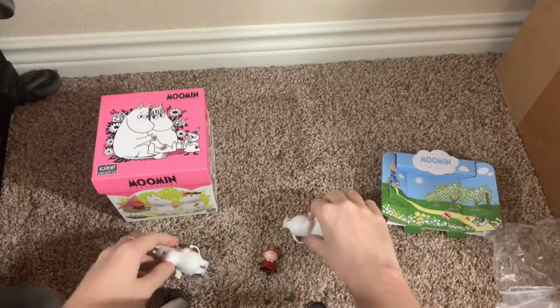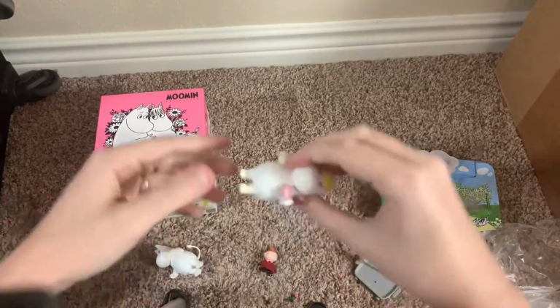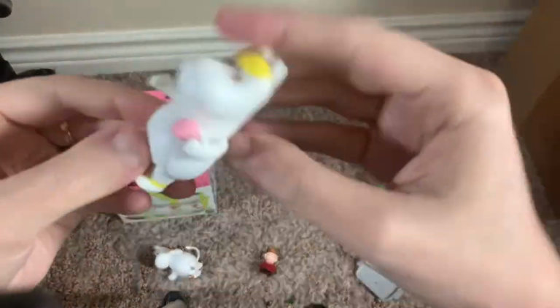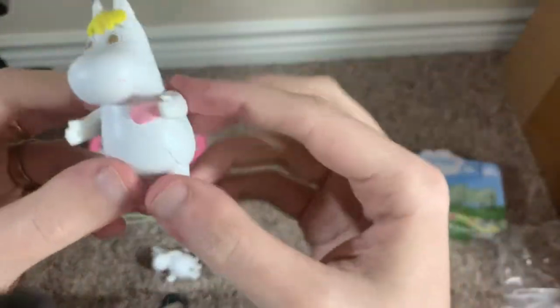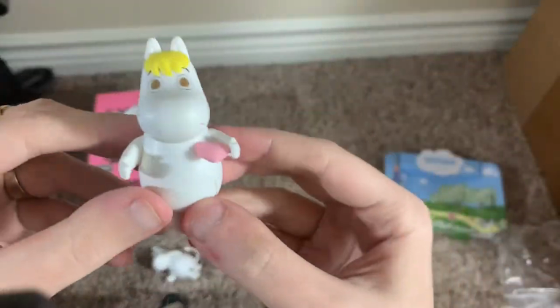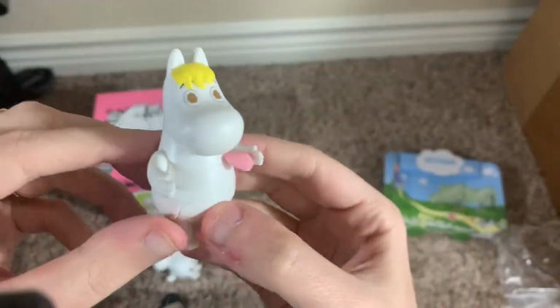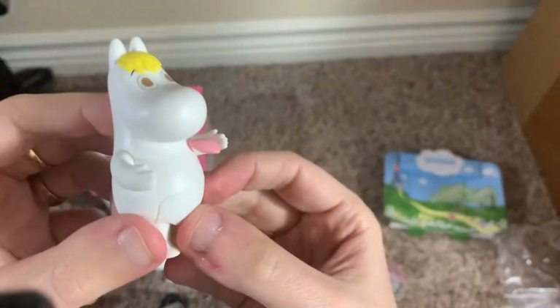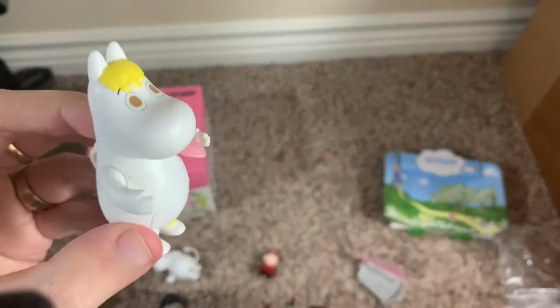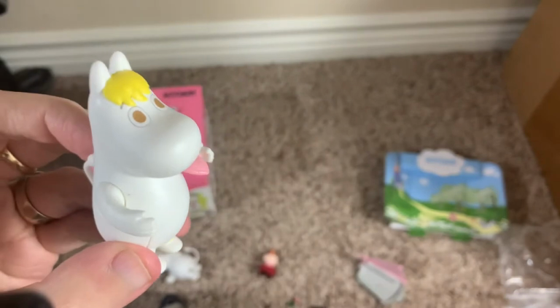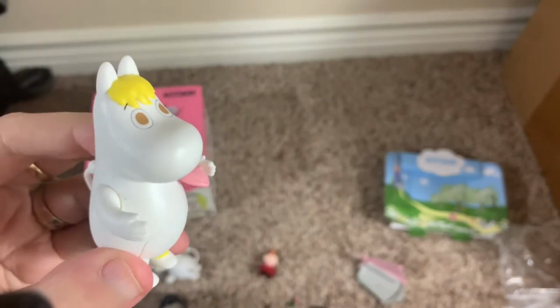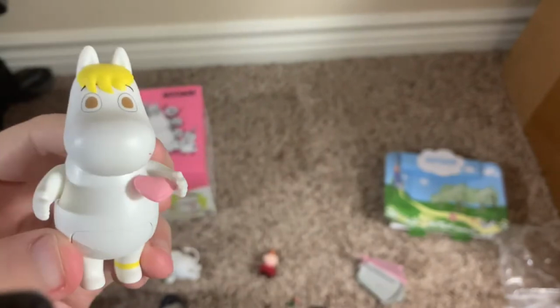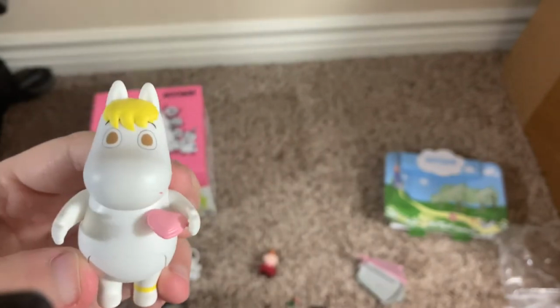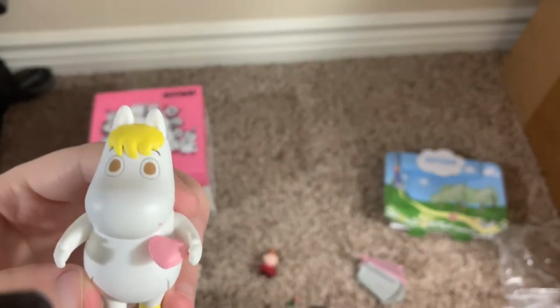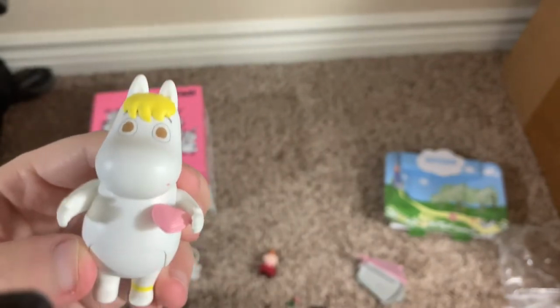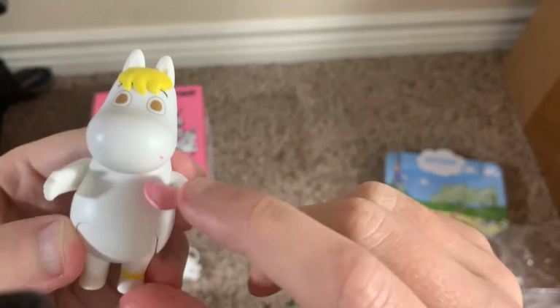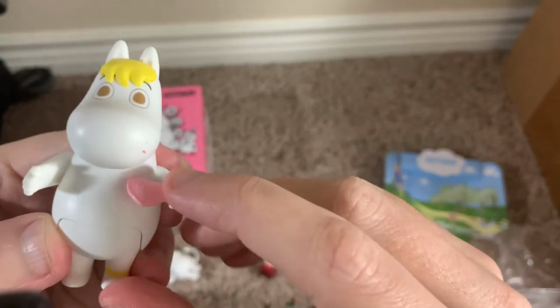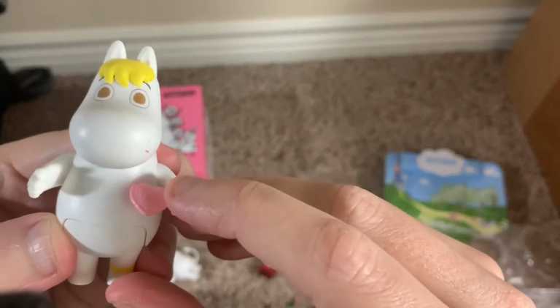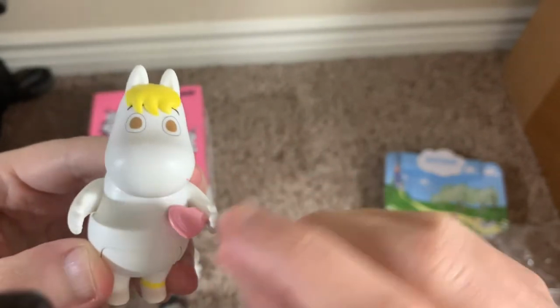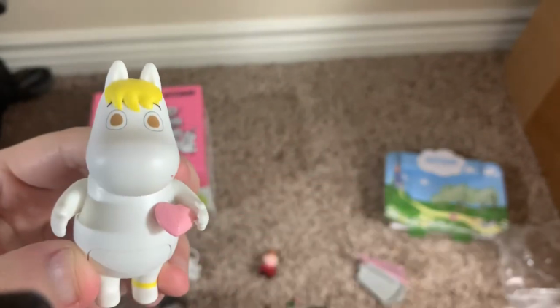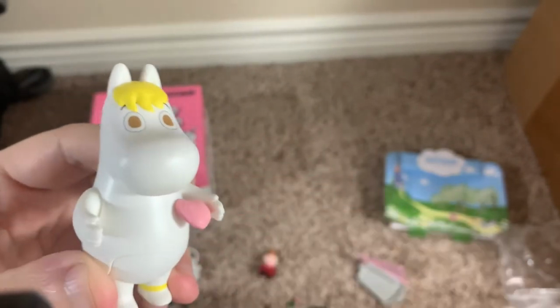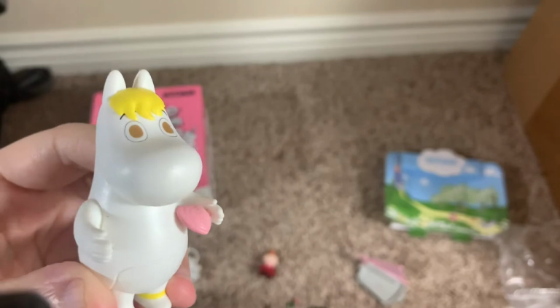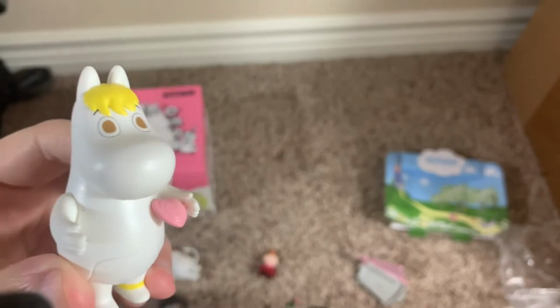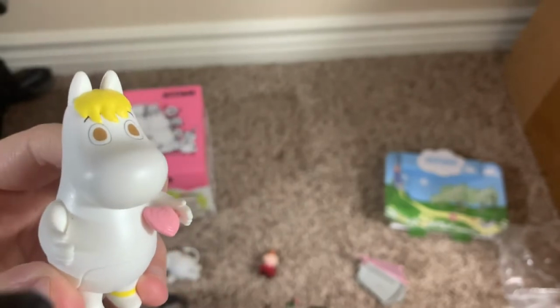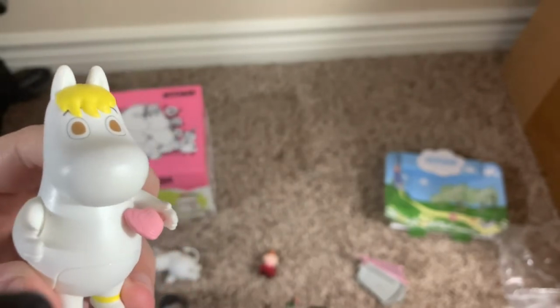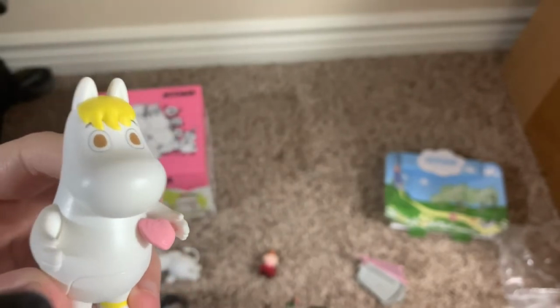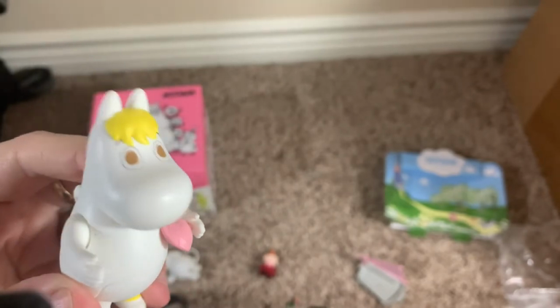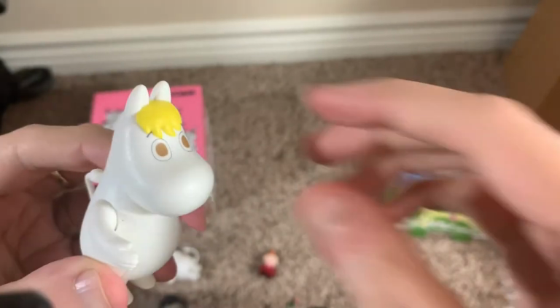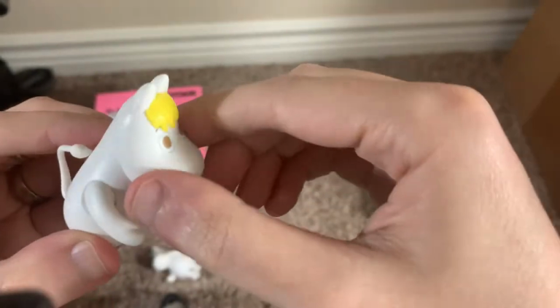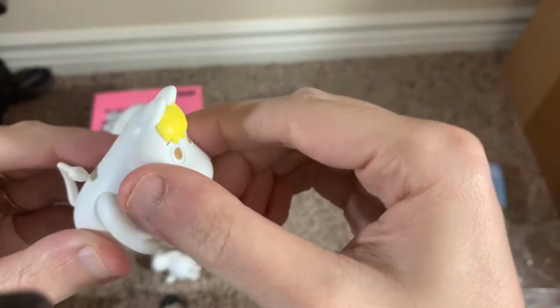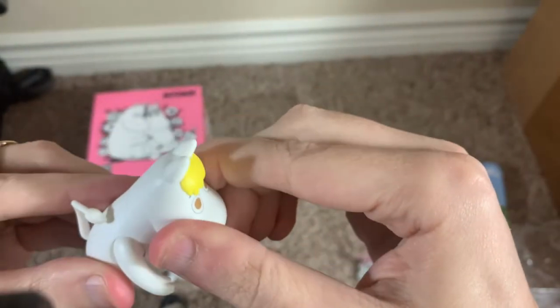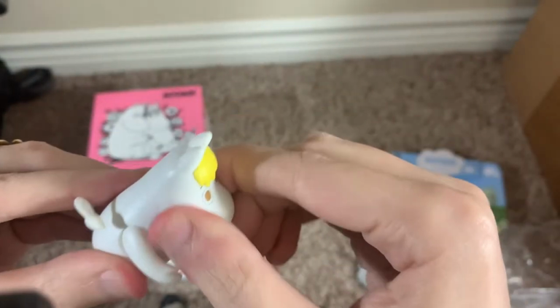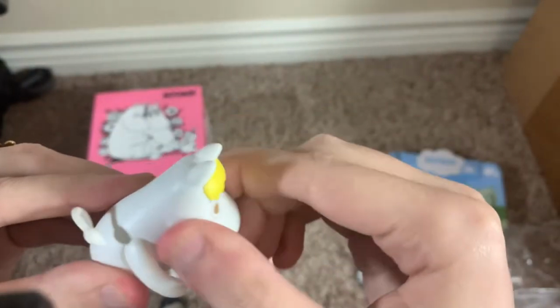And then Snorkmaiden — this is the first time I've shown a Snorkmaiden figure in one of these reviews. As you can see, I have the shell in her hand; that is removable. Once you get it in though, I don't really want to take it out. The head is very tight.